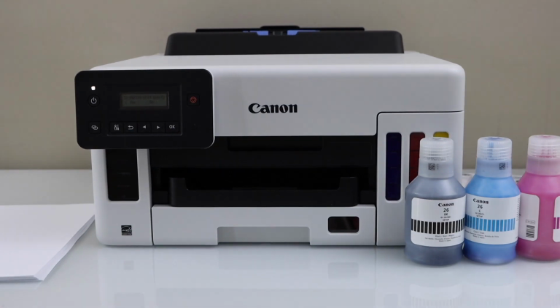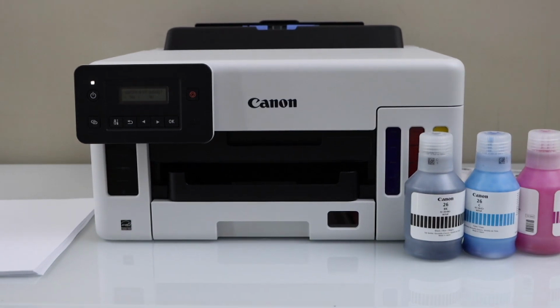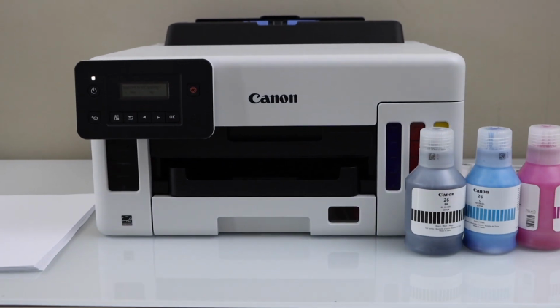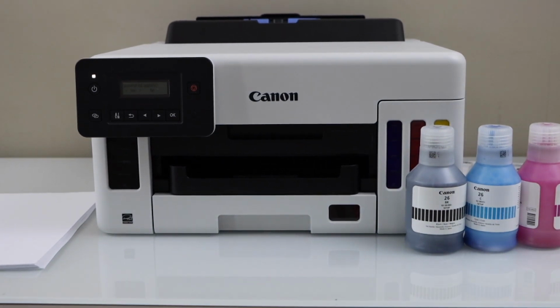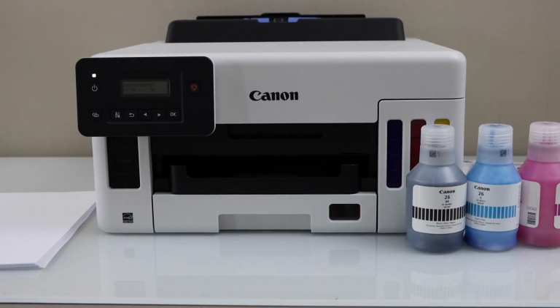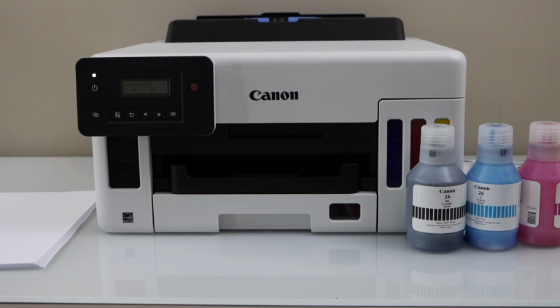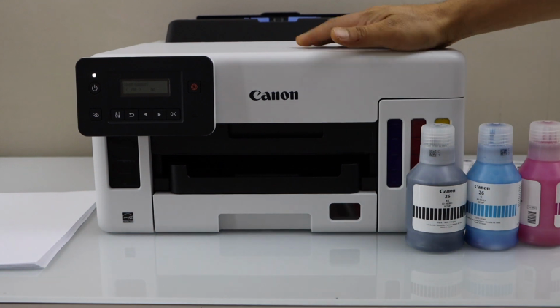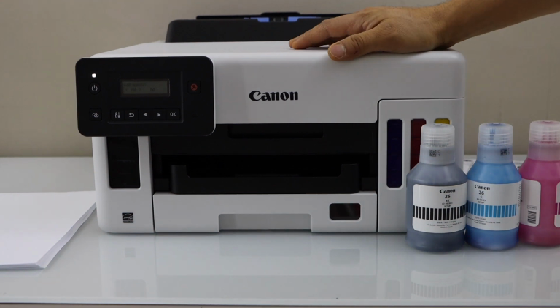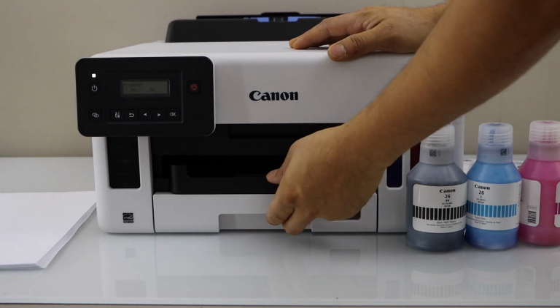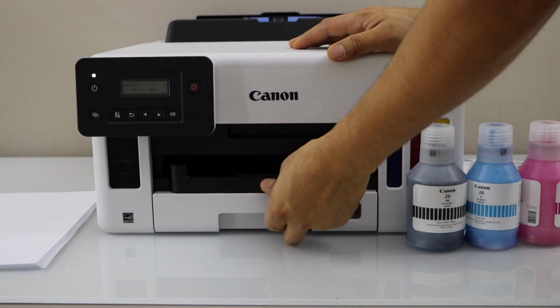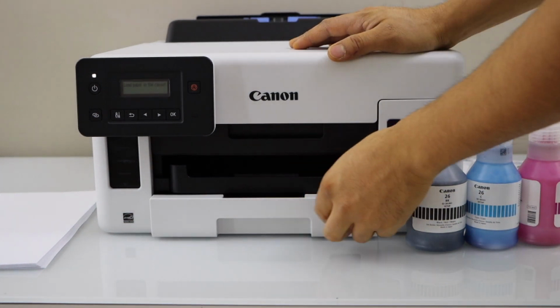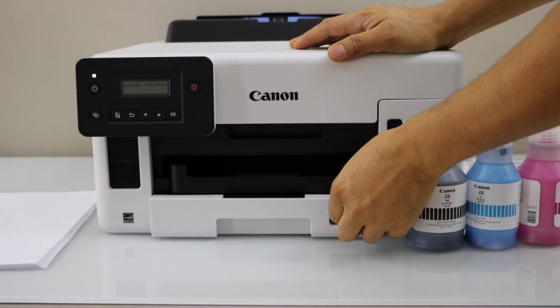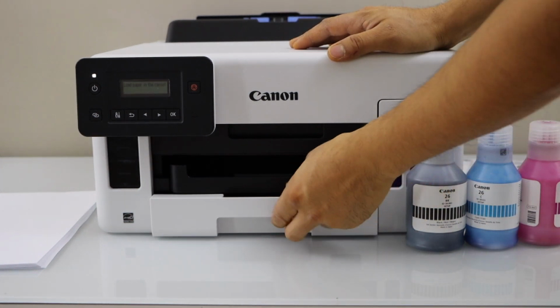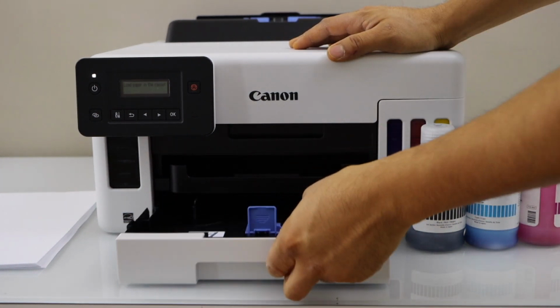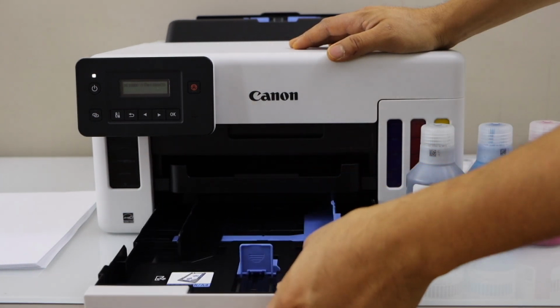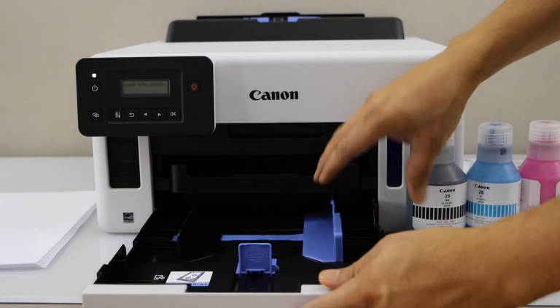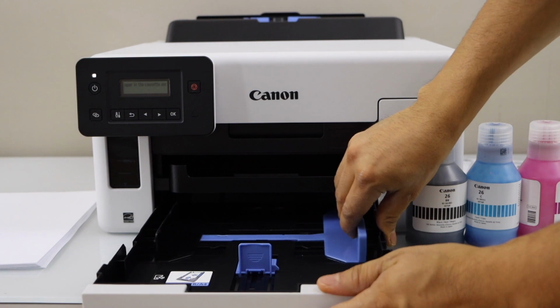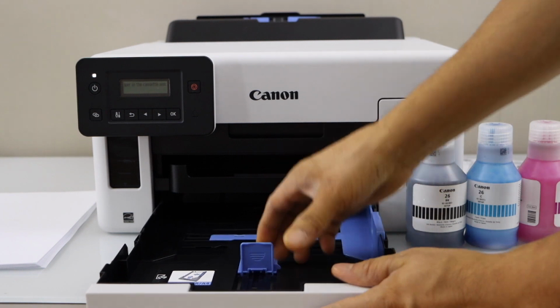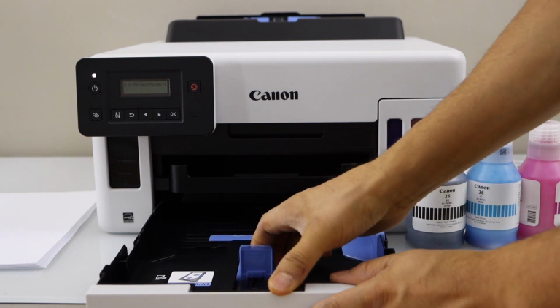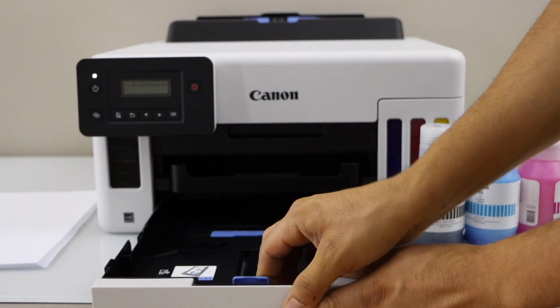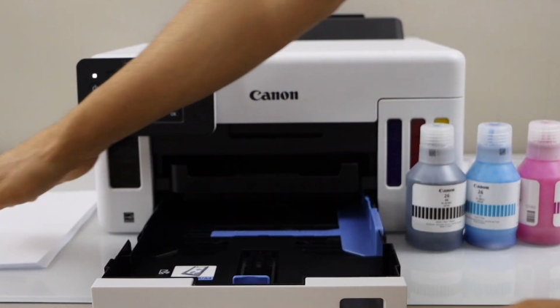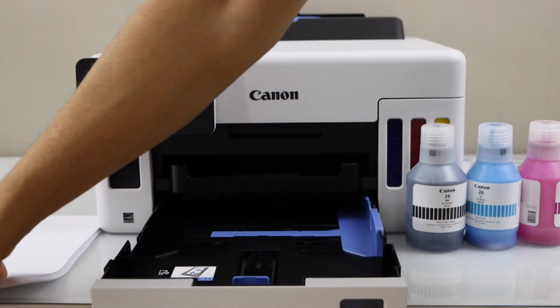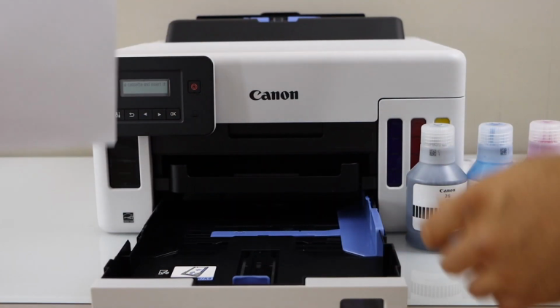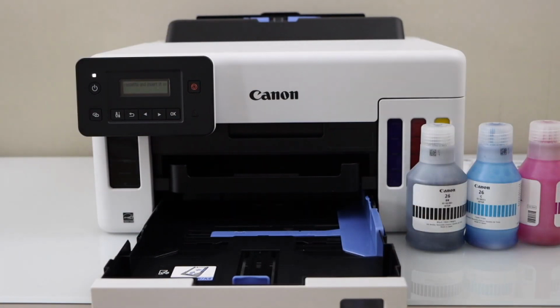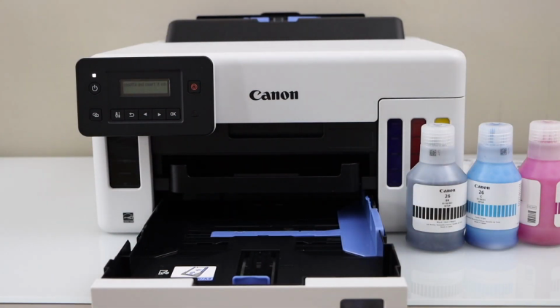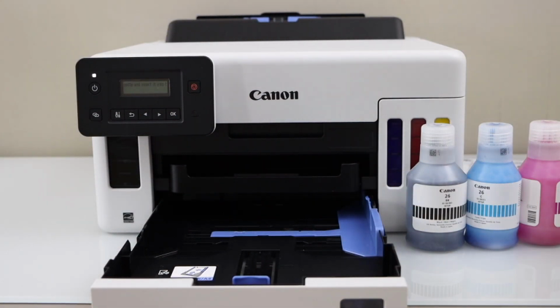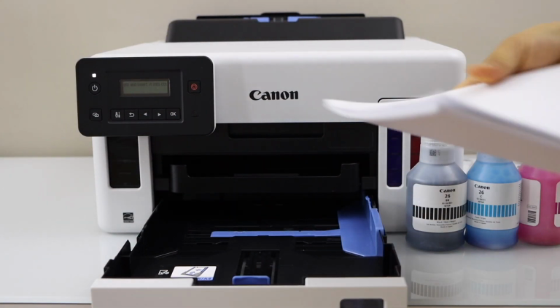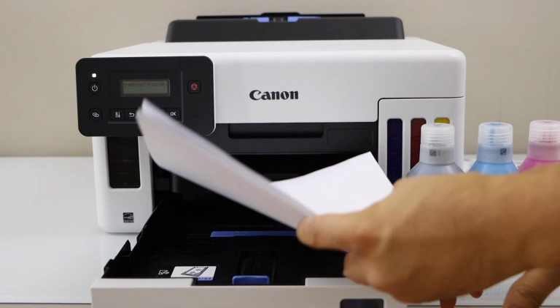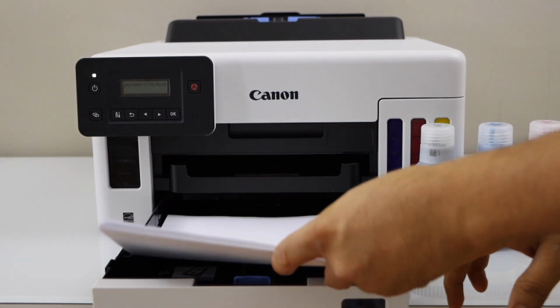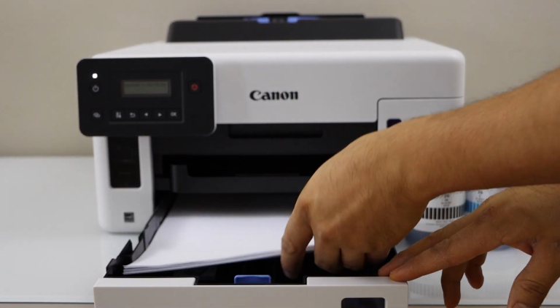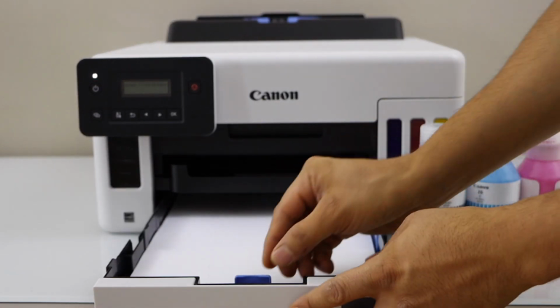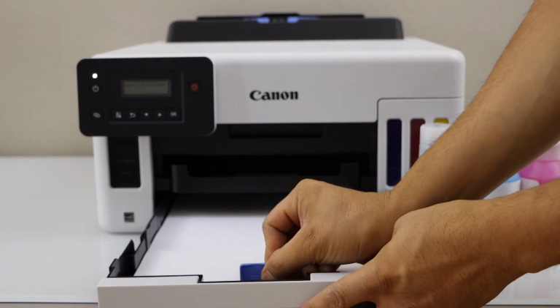The next step is to load the paper tray. Push it out and adjust the size. Load A4 size or letter size paper — you need it for the initial setup.